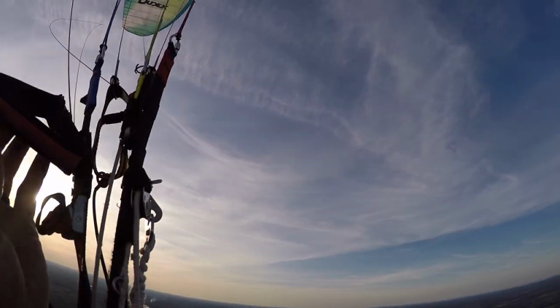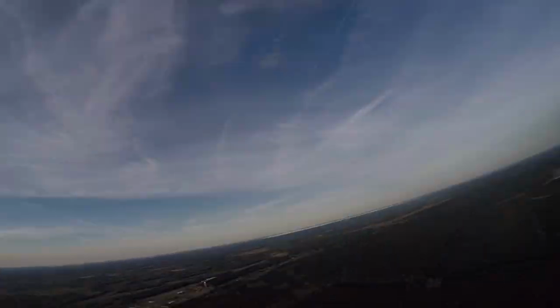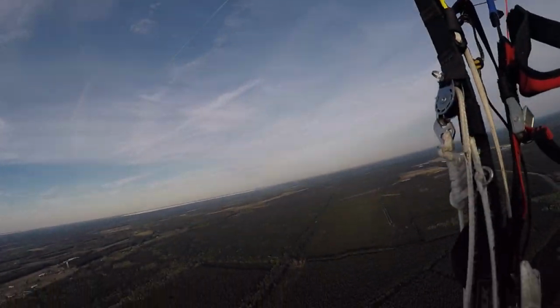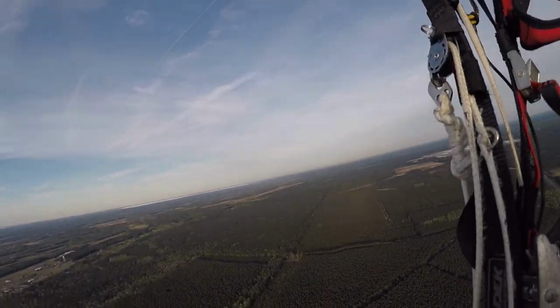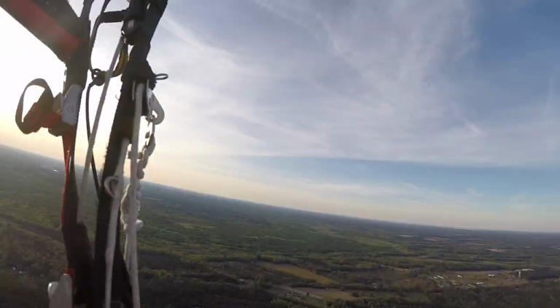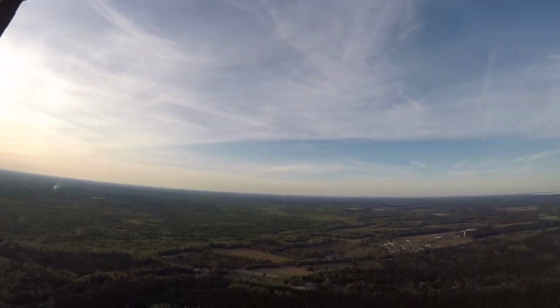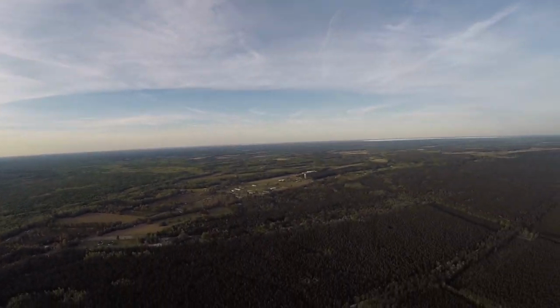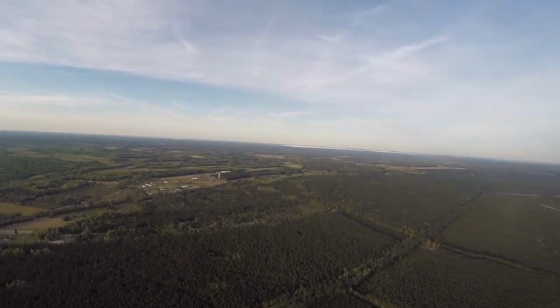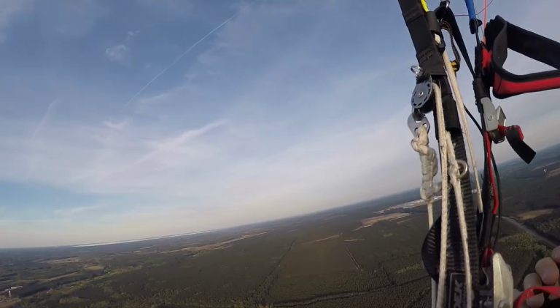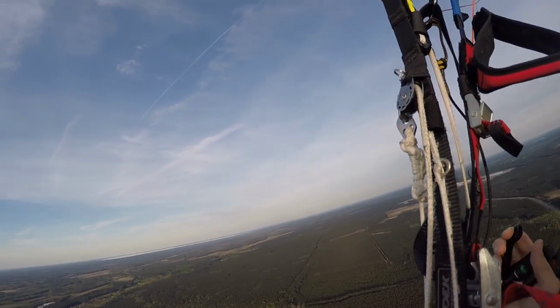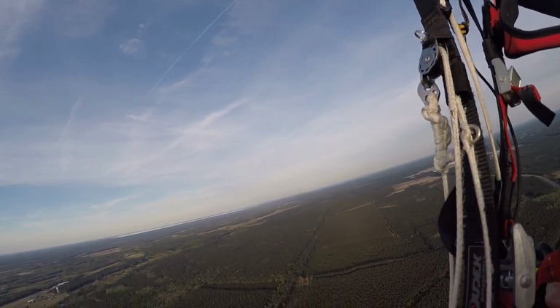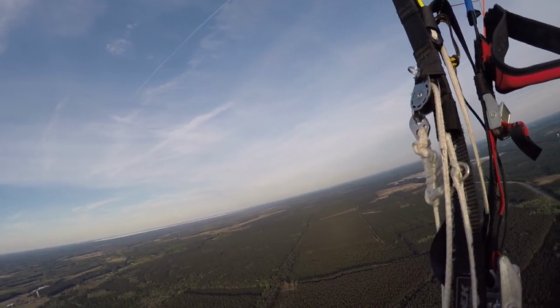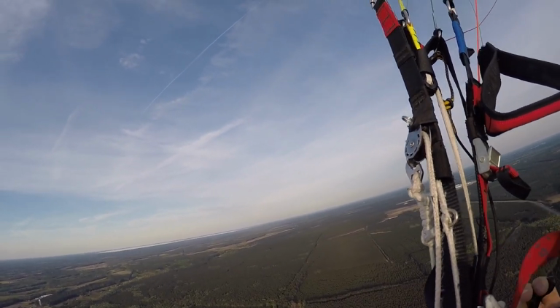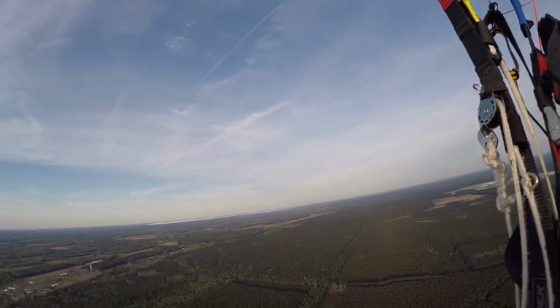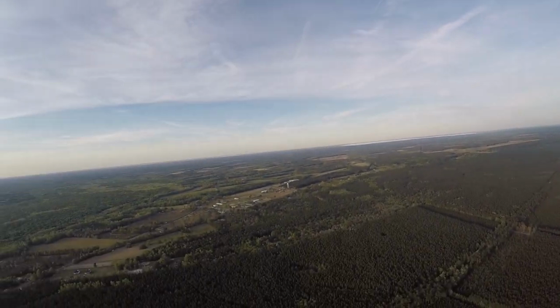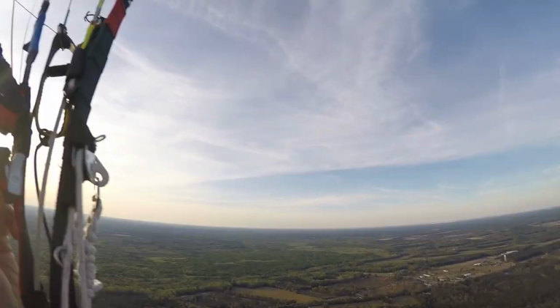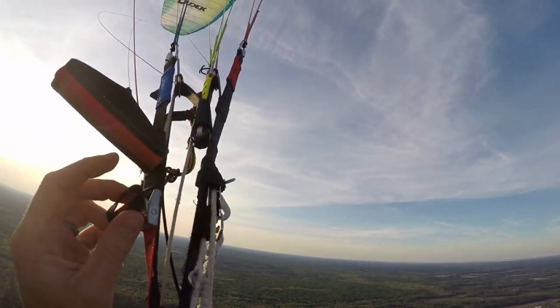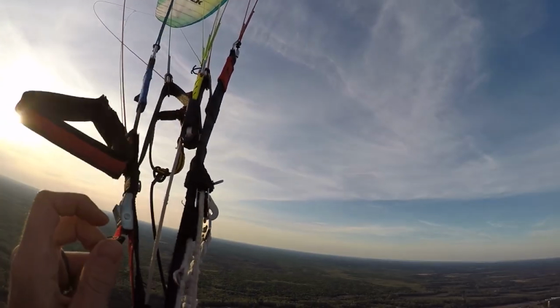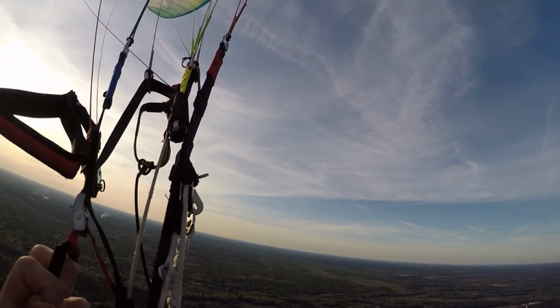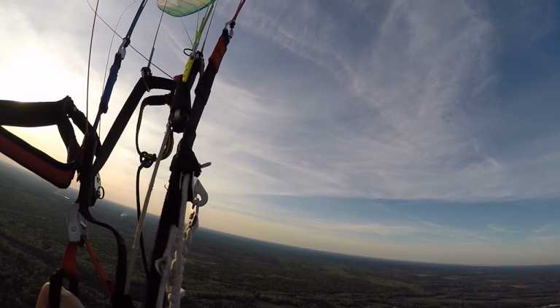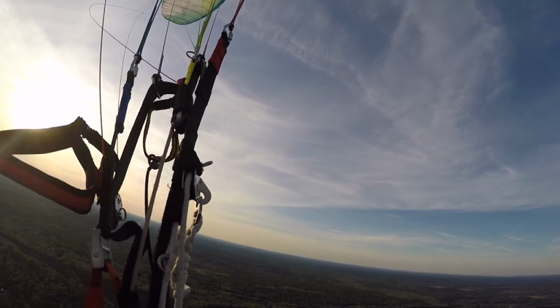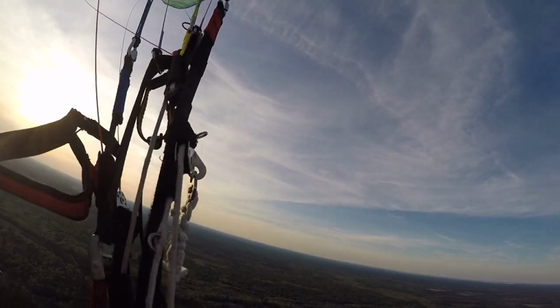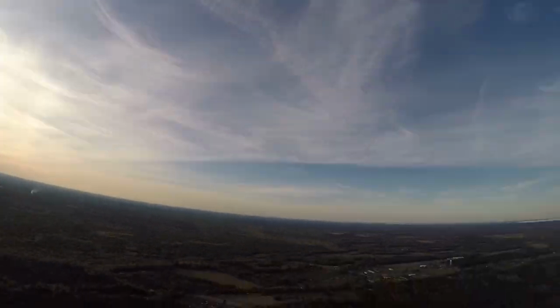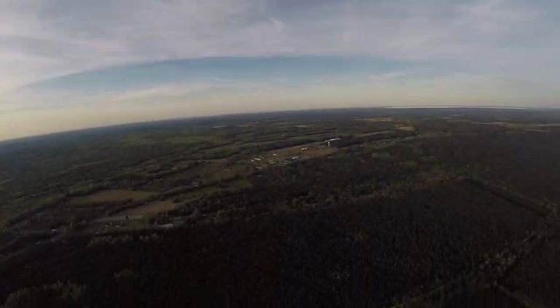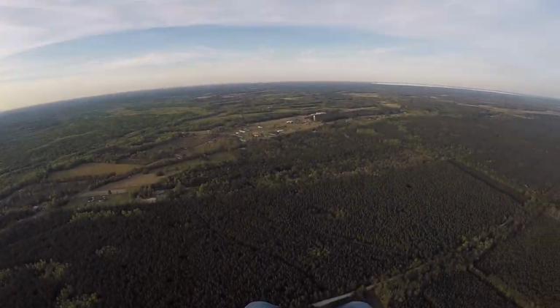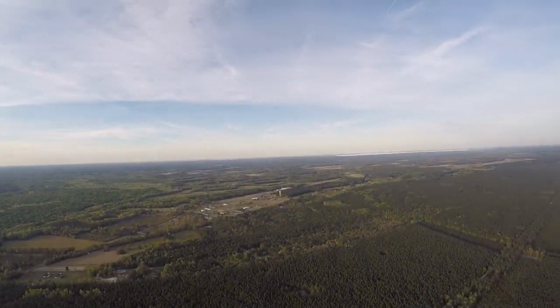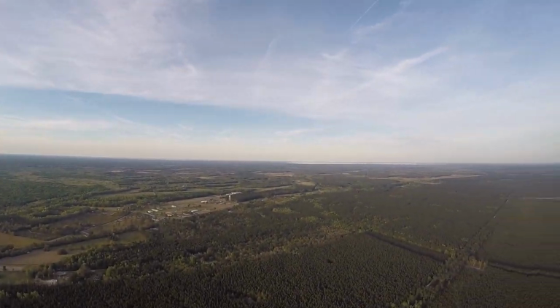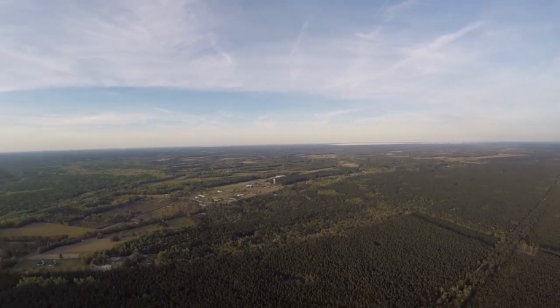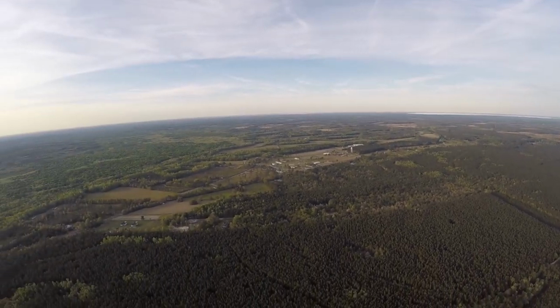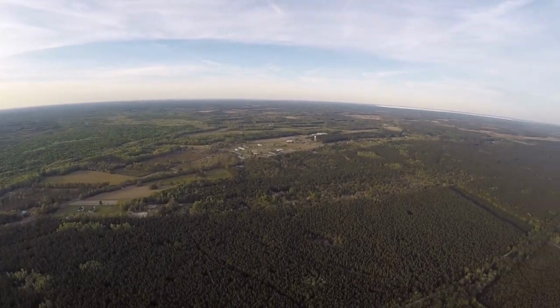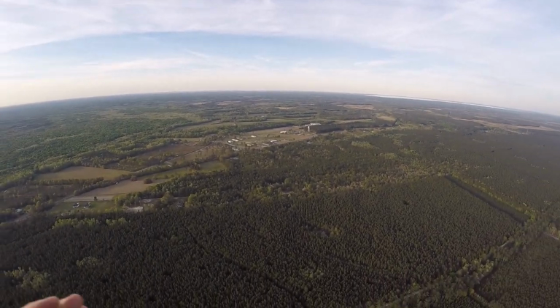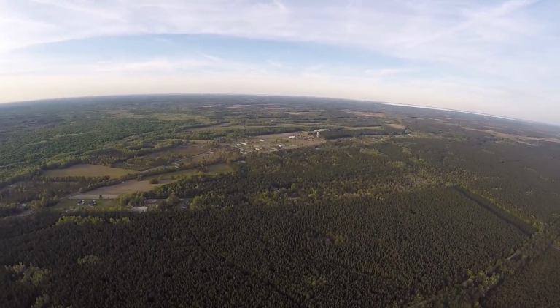We'll start with full slow. Full slow on the Hadron is trims in, flaps in. So I'm pulling the flaps in right now. And this is on the Hadron 18-meter.